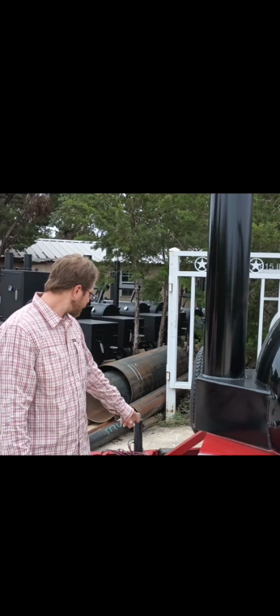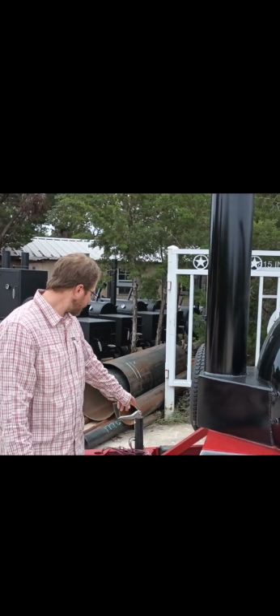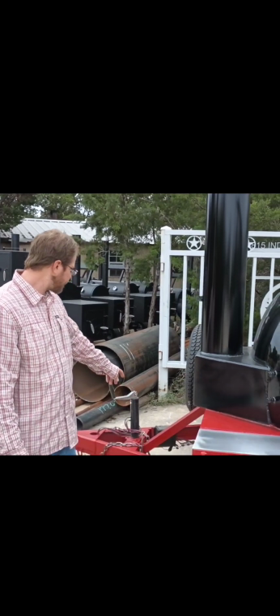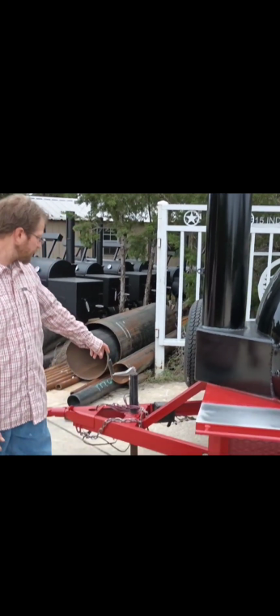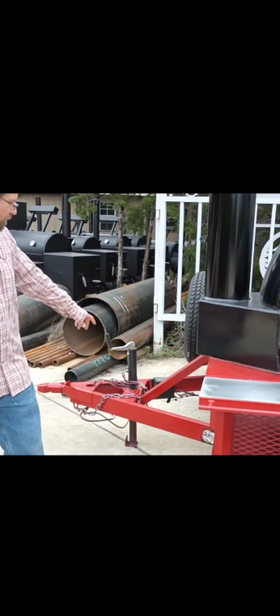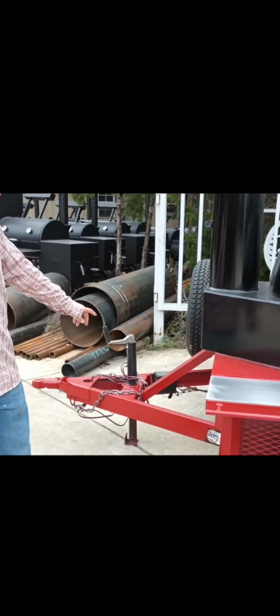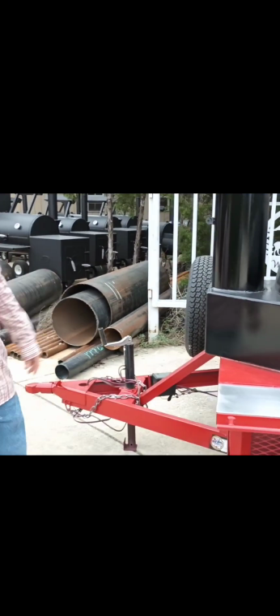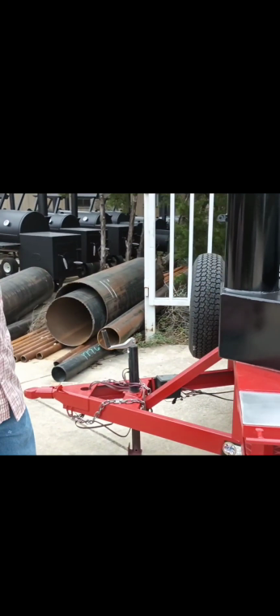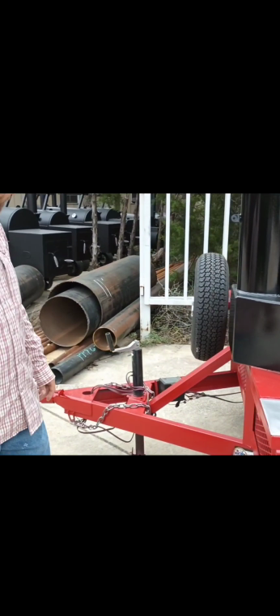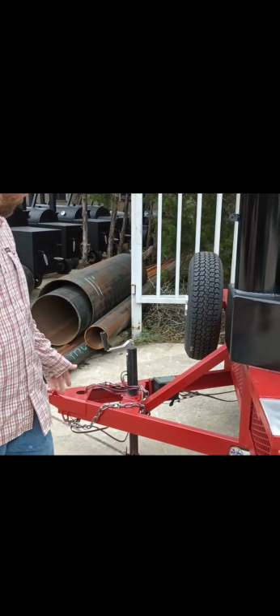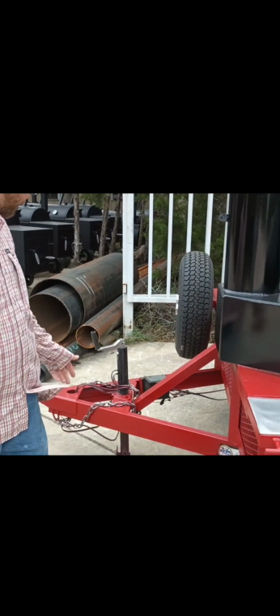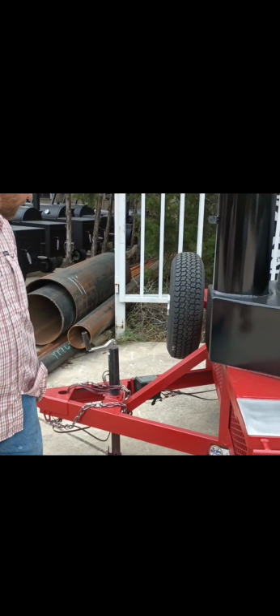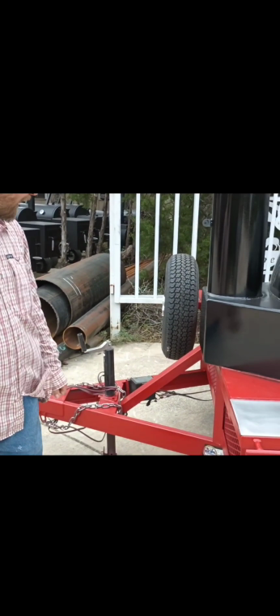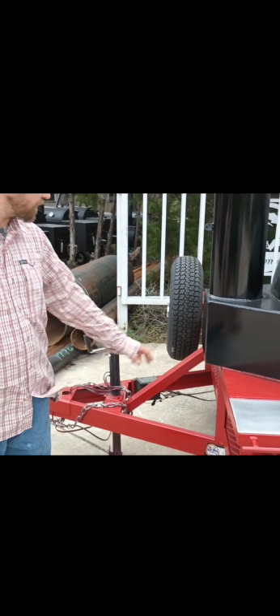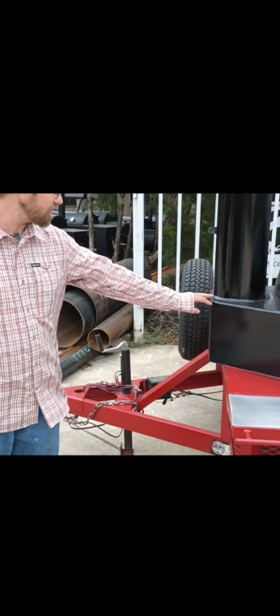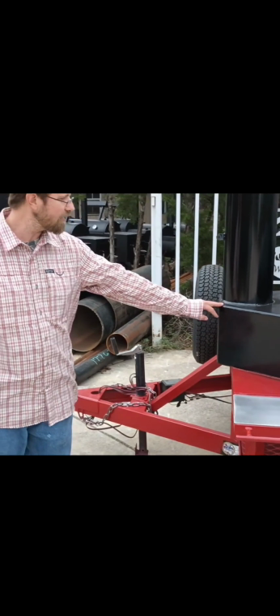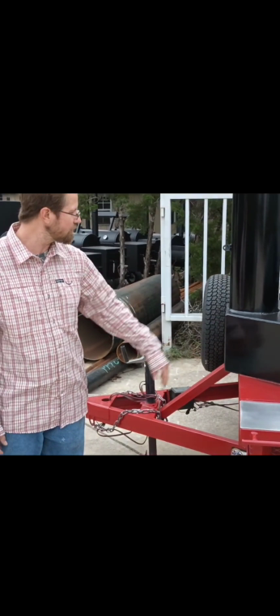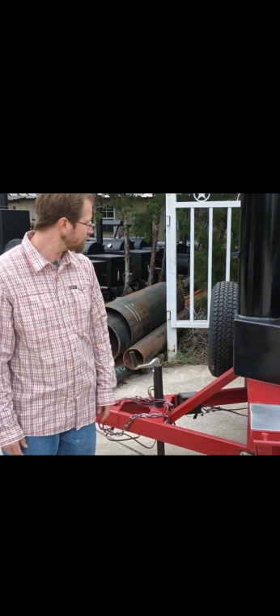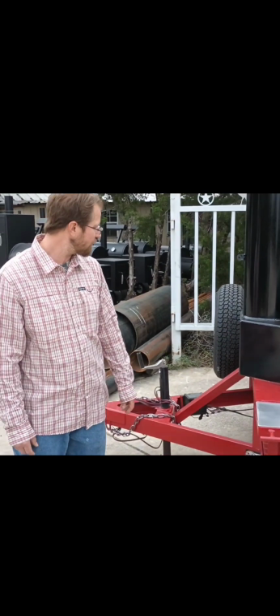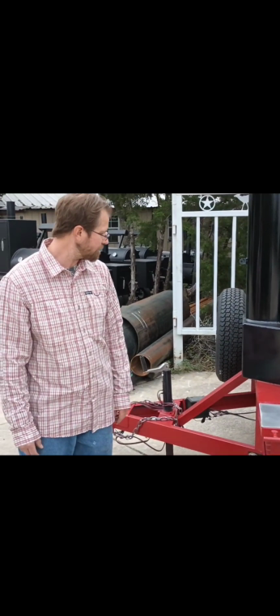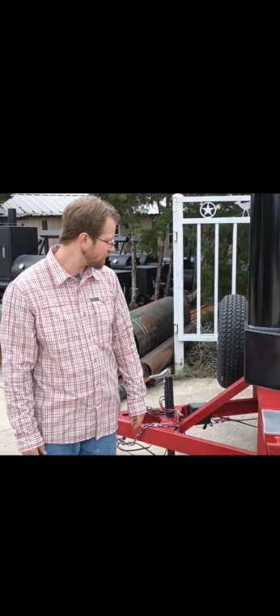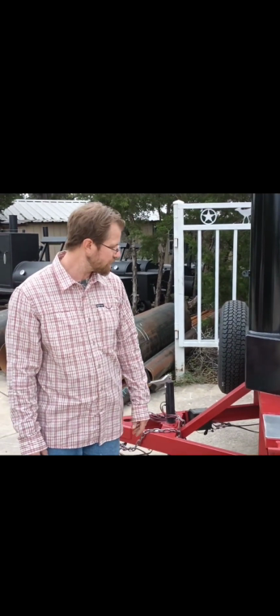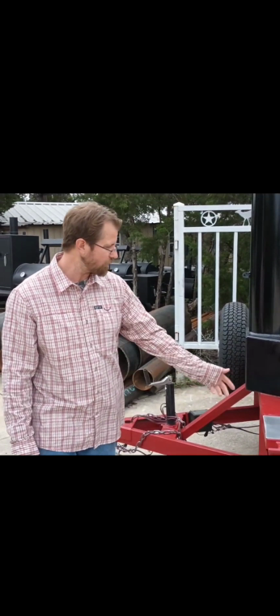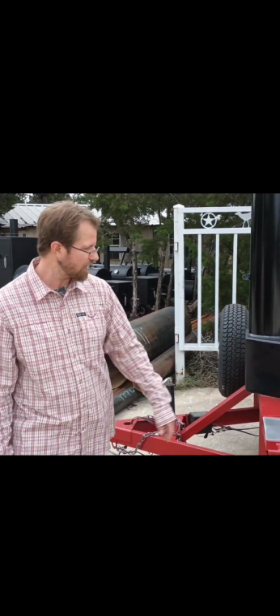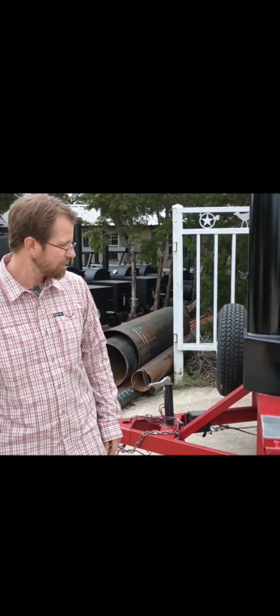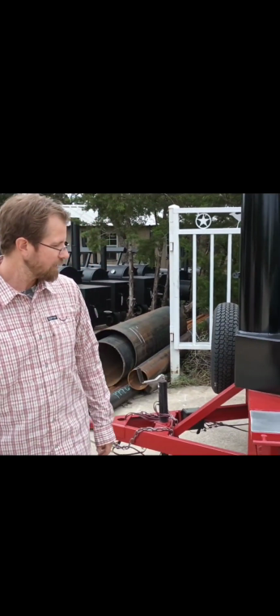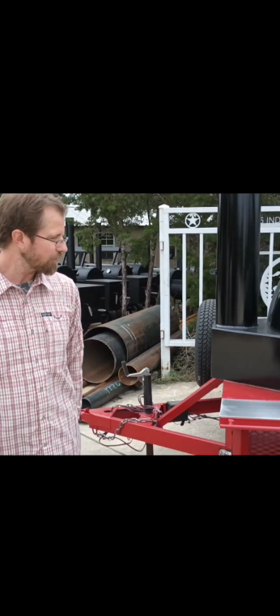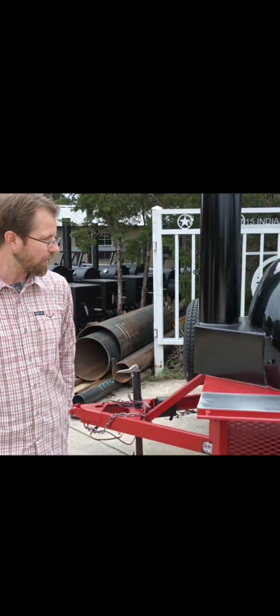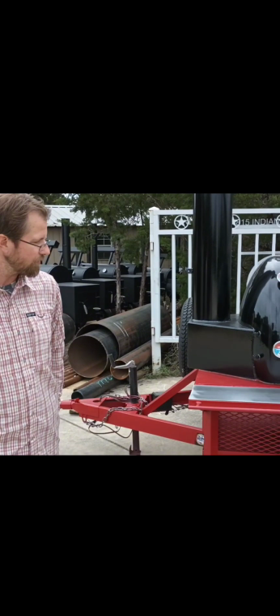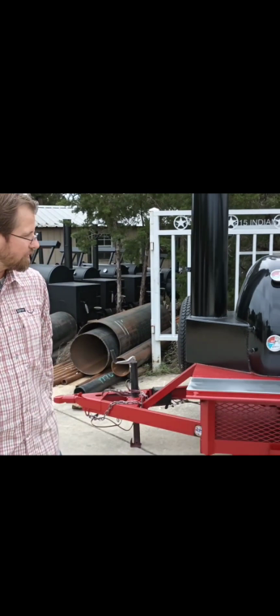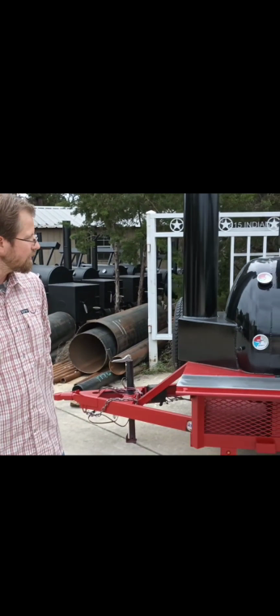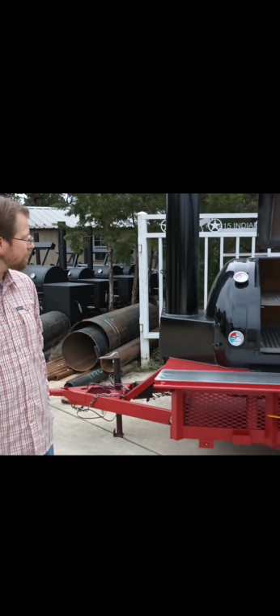This is also outfitted with brakes on the trailer. The brakes are good to have — it's a heavy, heavy-duty trailer. This pit's going to weigh a lot, so the brakes are important.